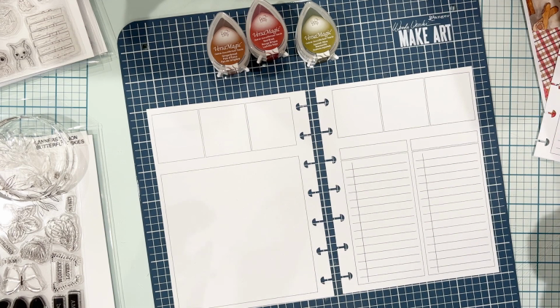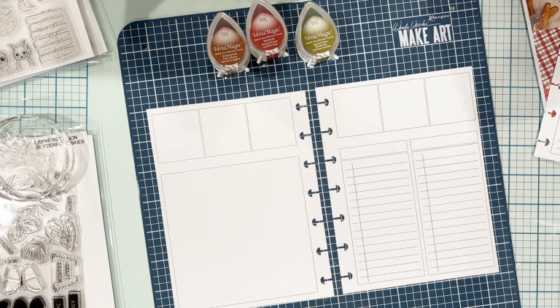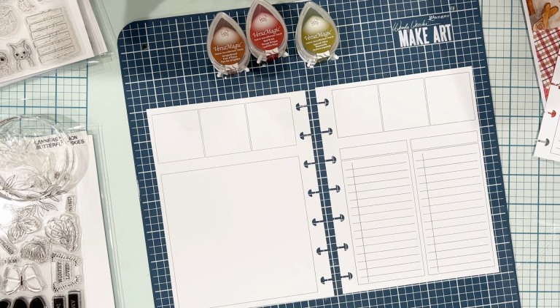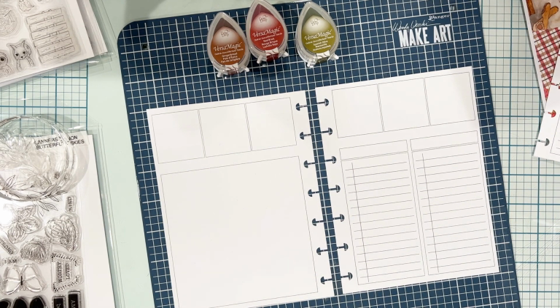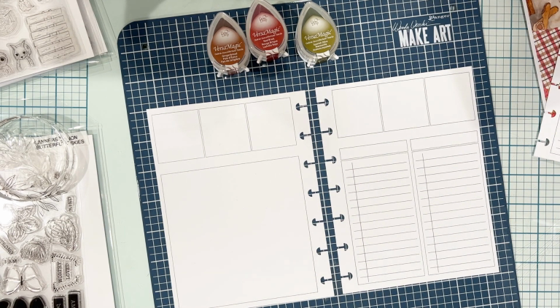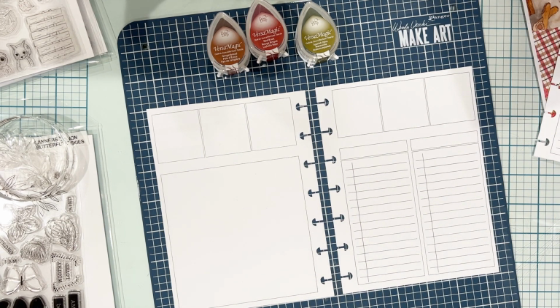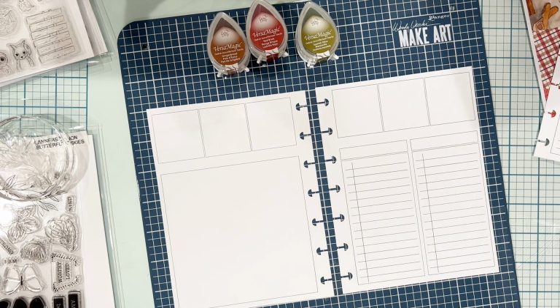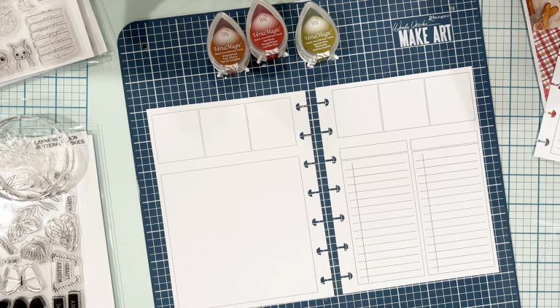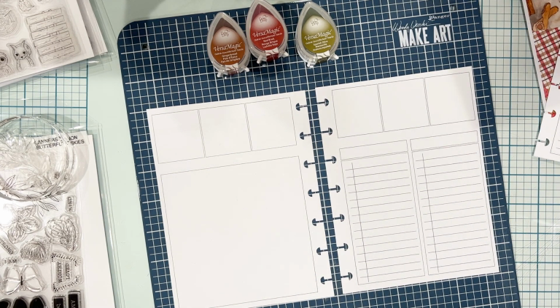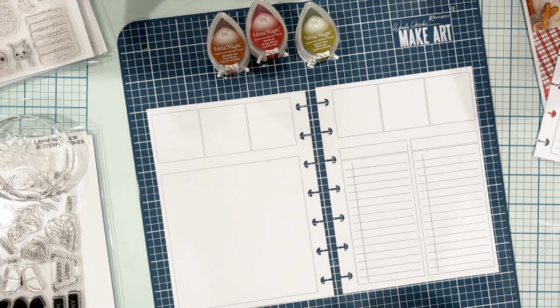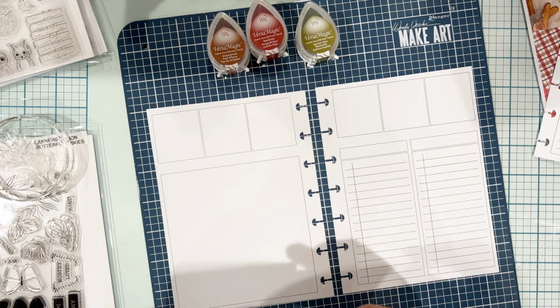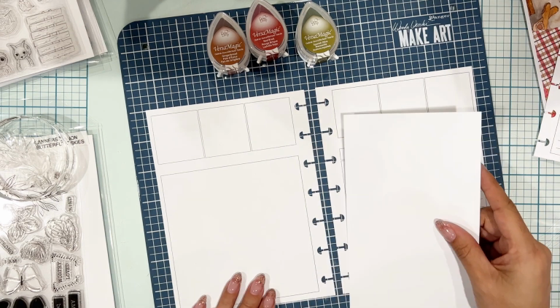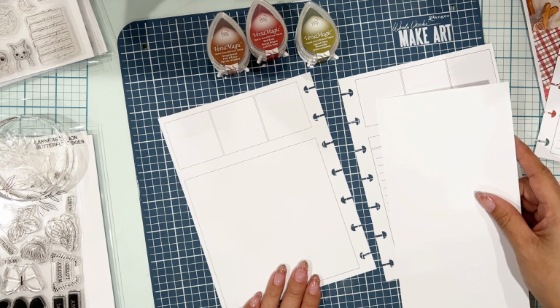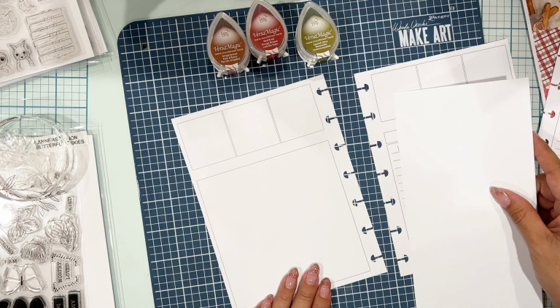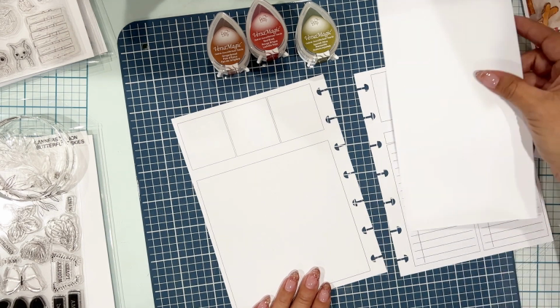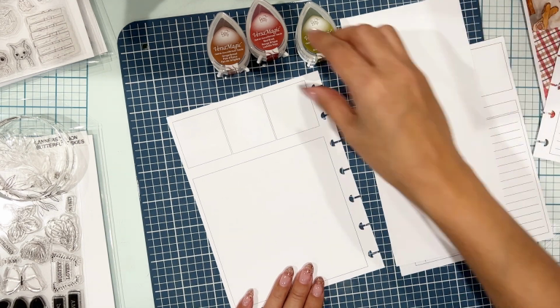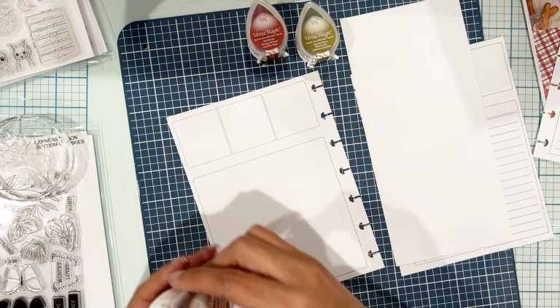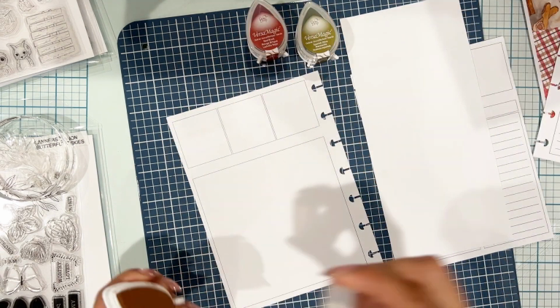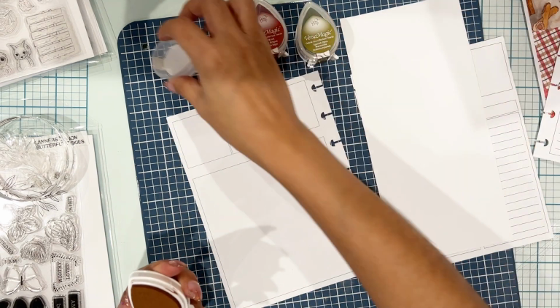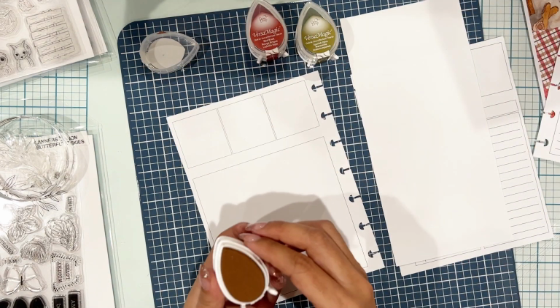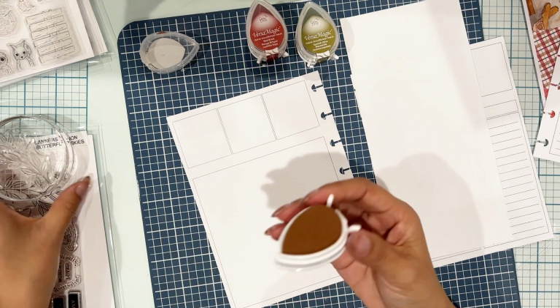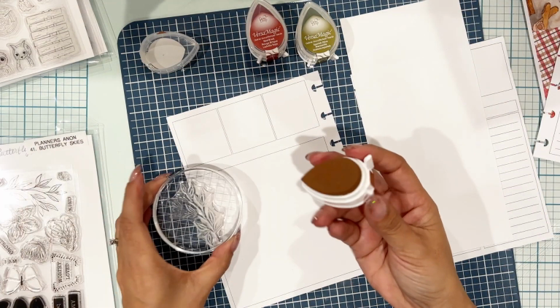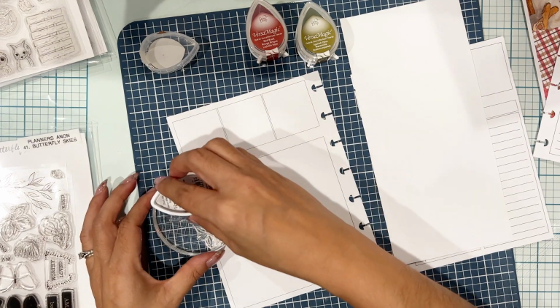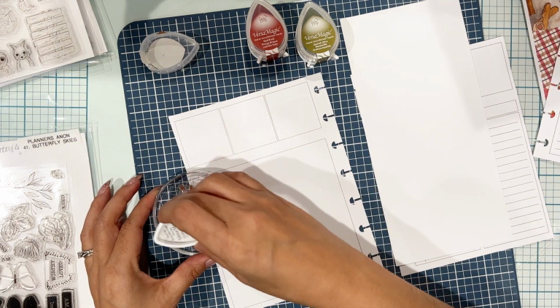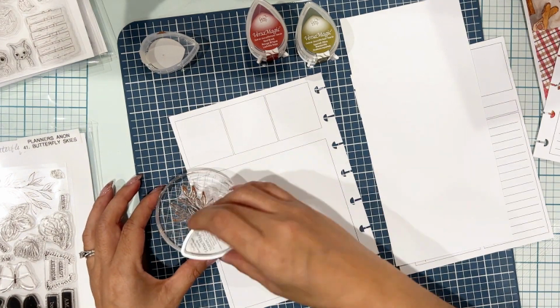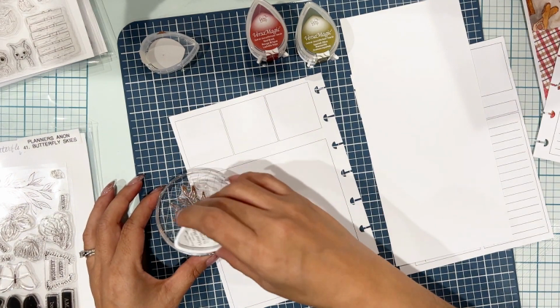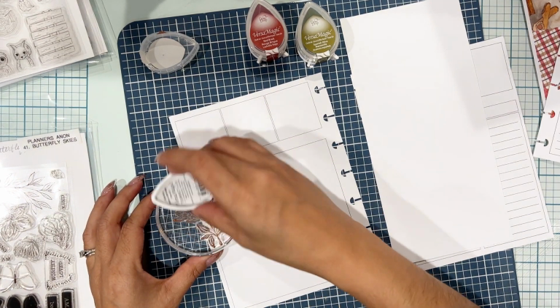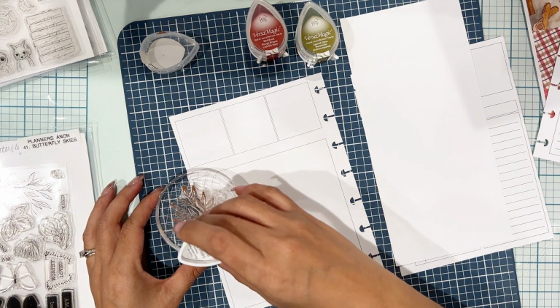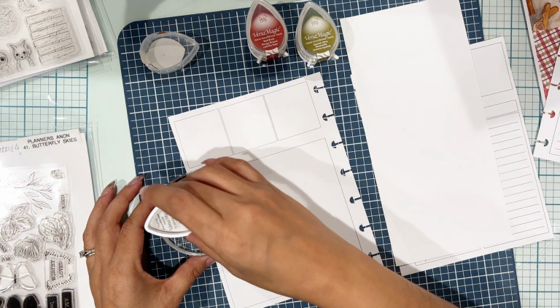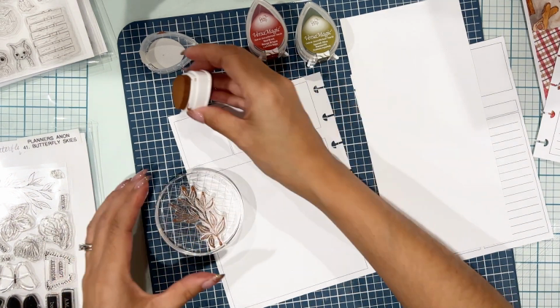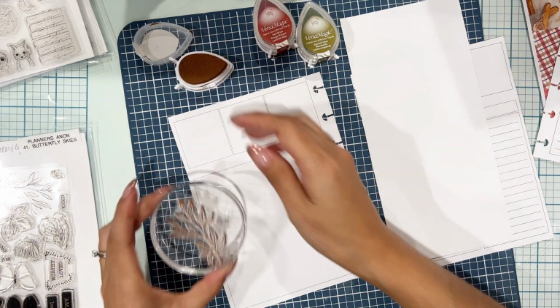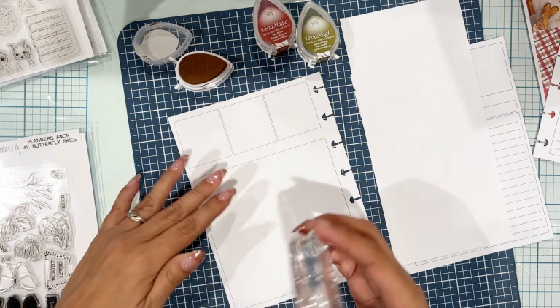I use a Hammermill — I think it's 32 pound — nice smooth paper. Nothing fancy, so to speak. So this ink test should work pretty well for anyone.